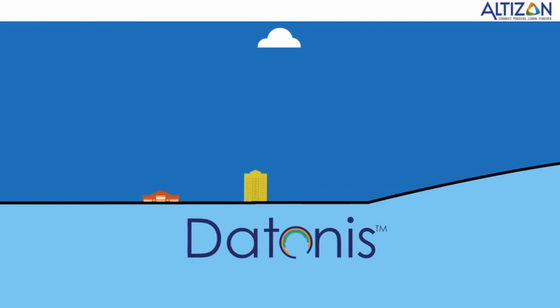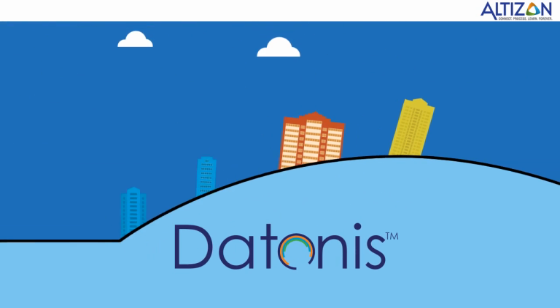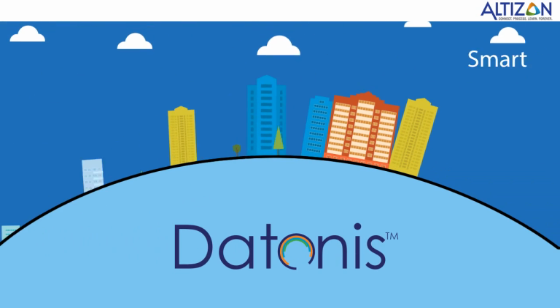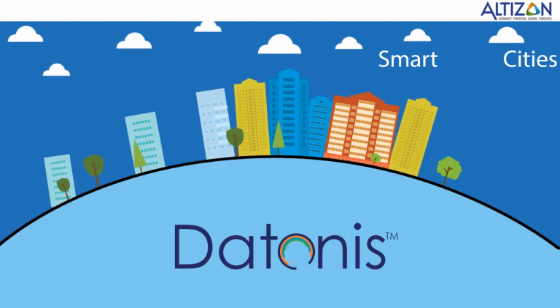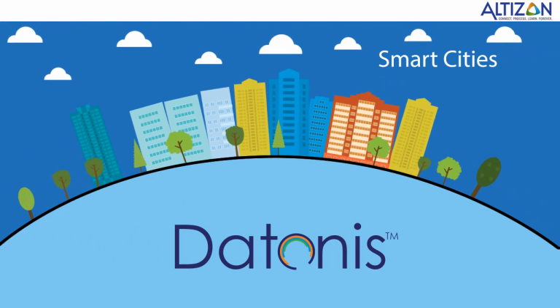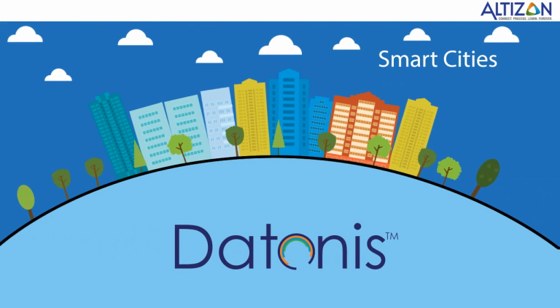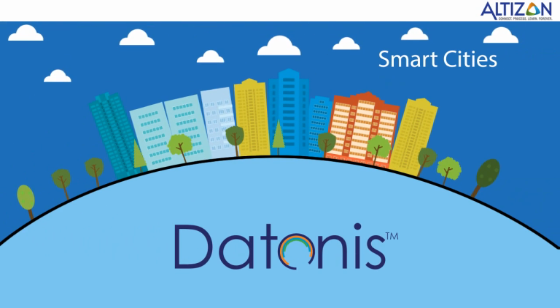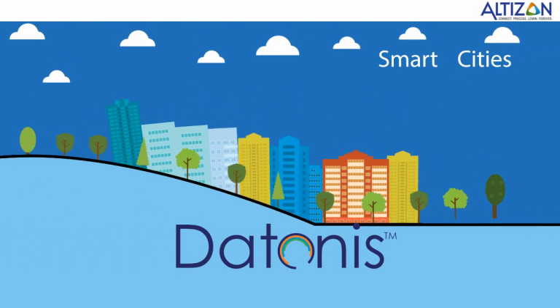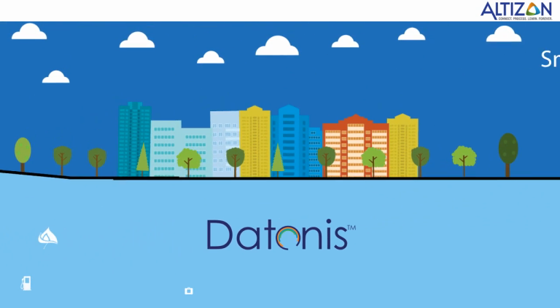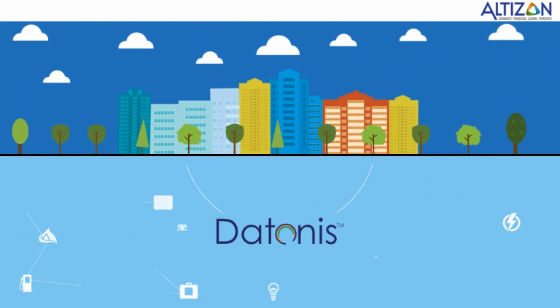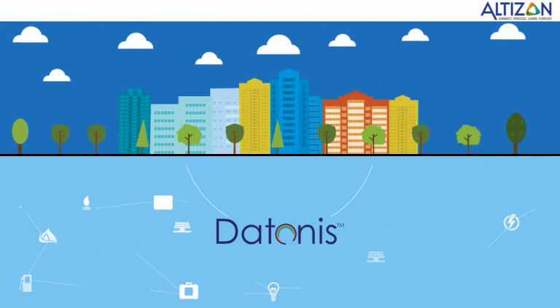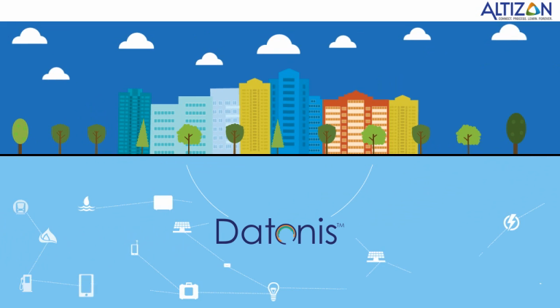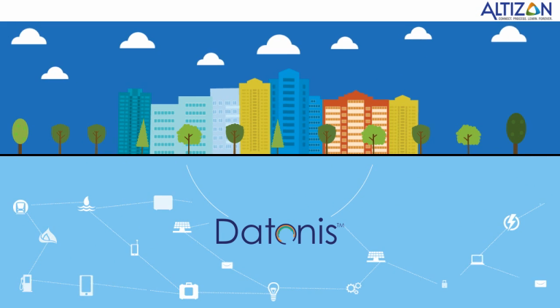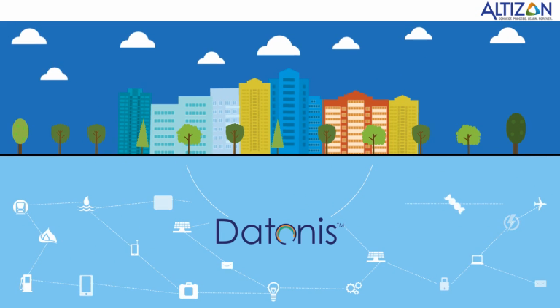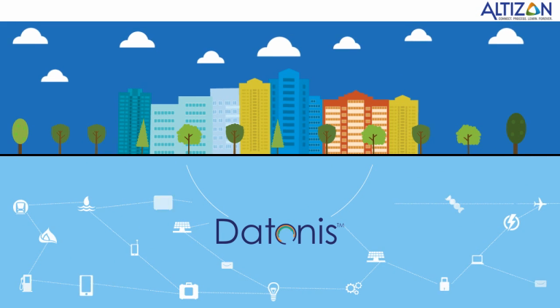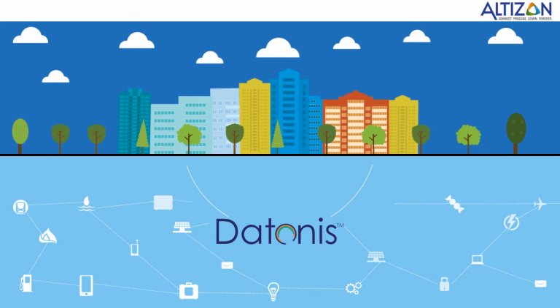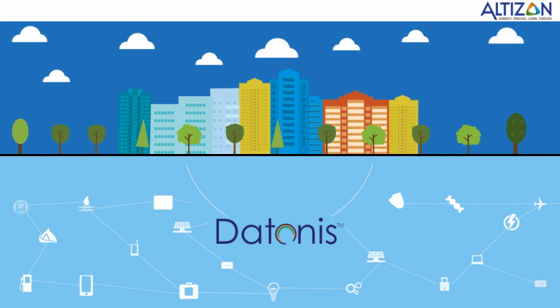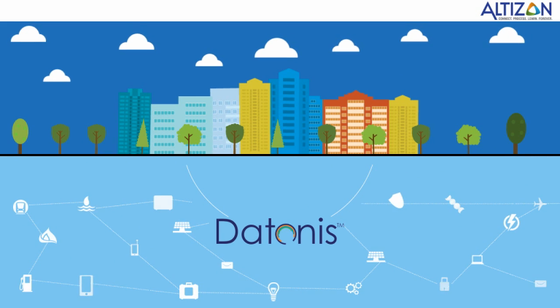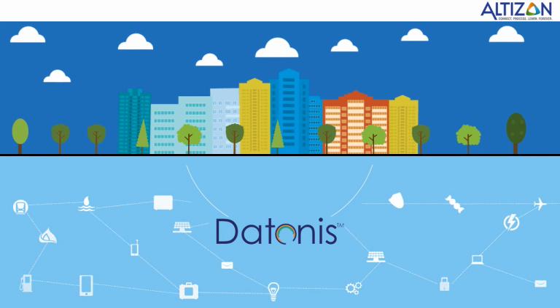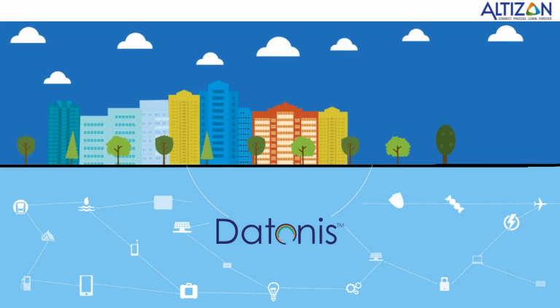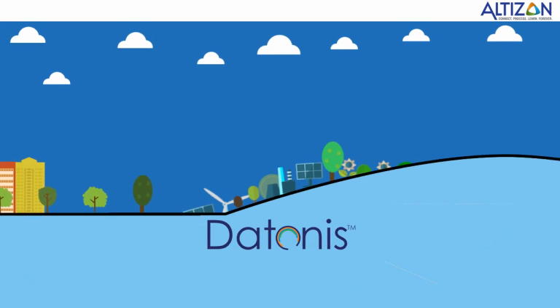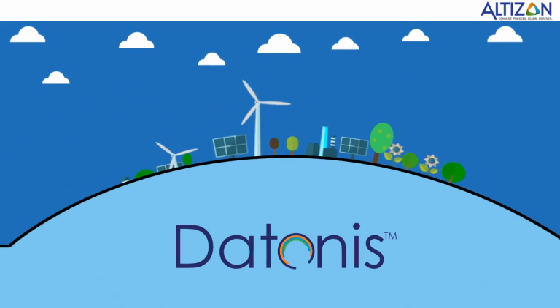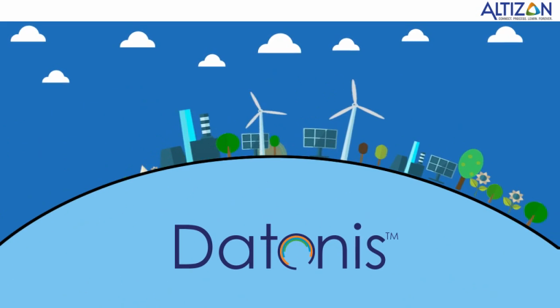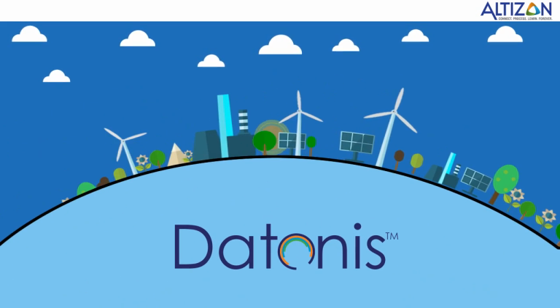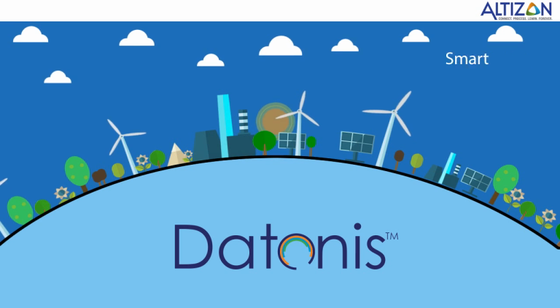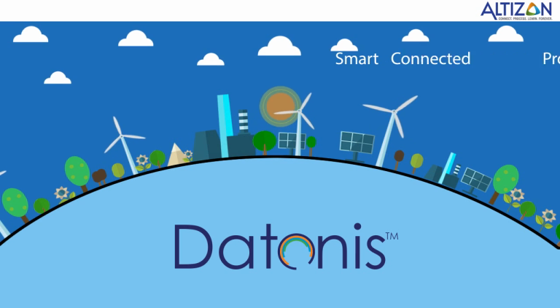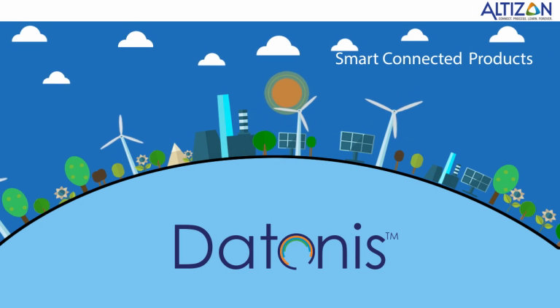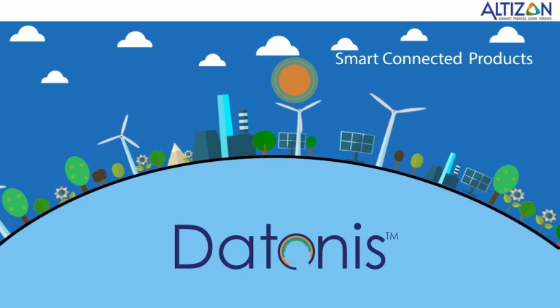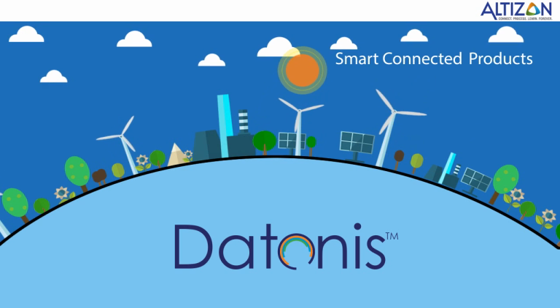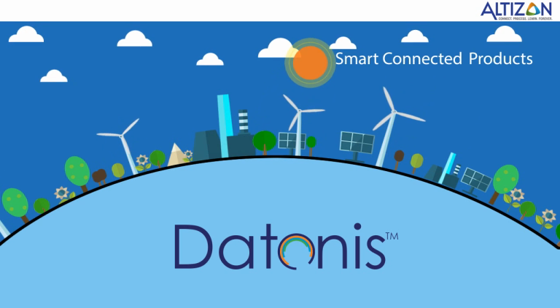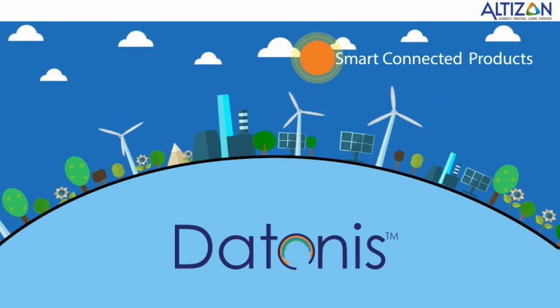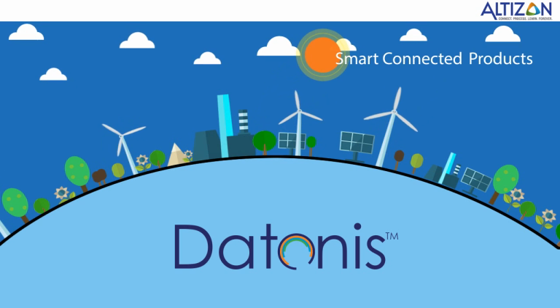Daytonas is the sensor data backbone for smart cities, optimizing energy generation and improving the consumption and distribution of water. Daytonas is helping OEMs build smart connected products that talk back to them in real time.